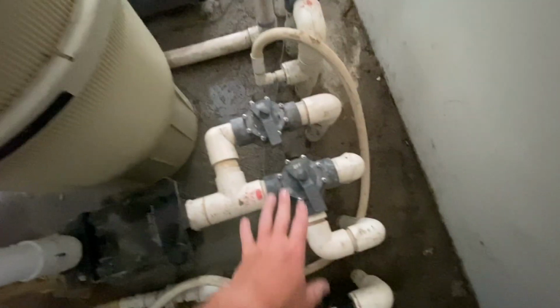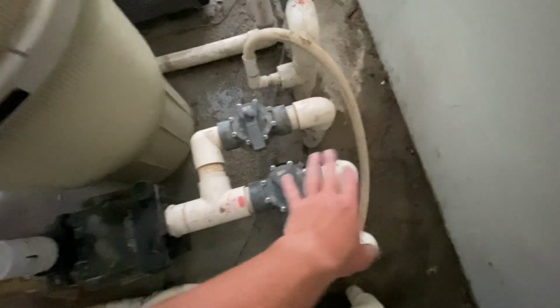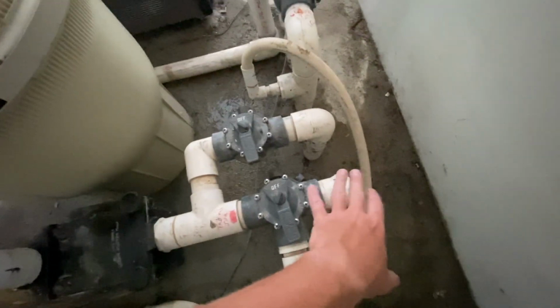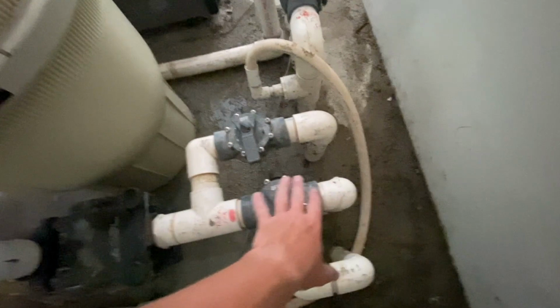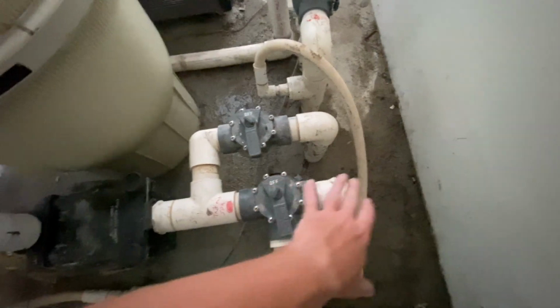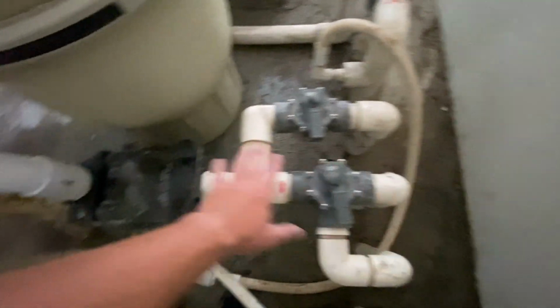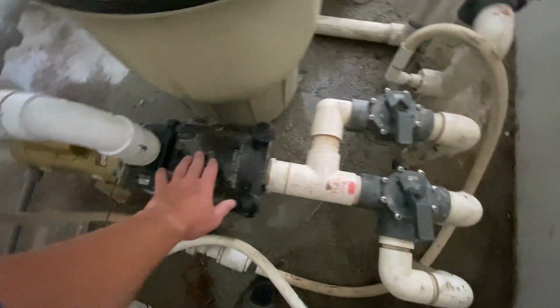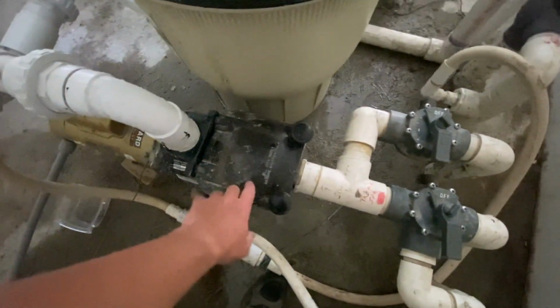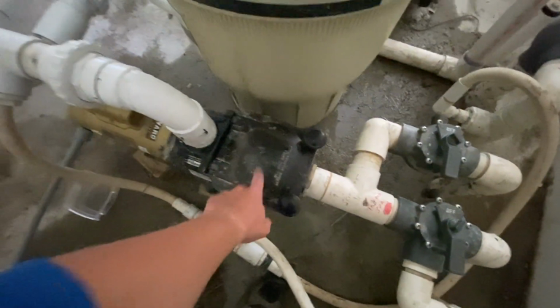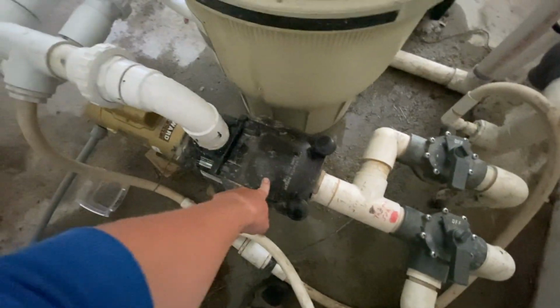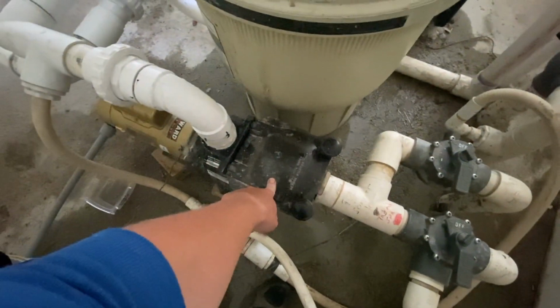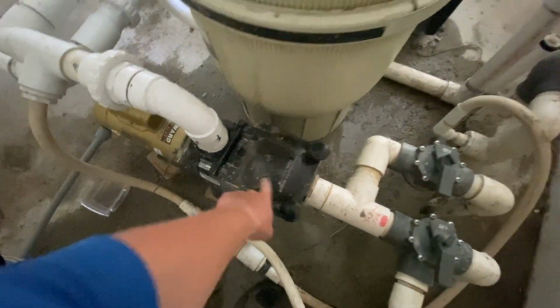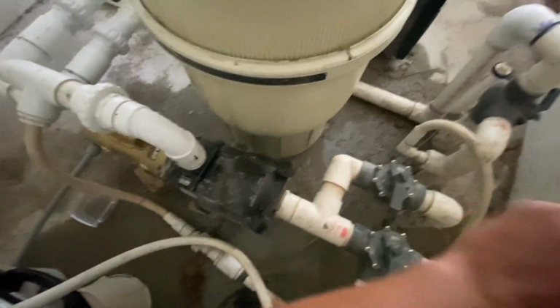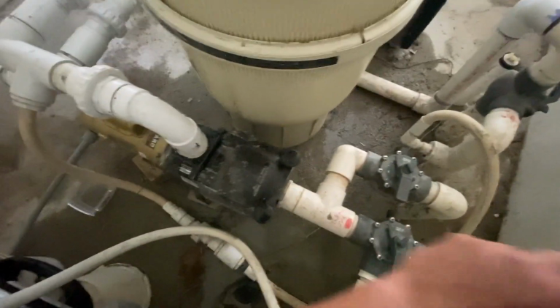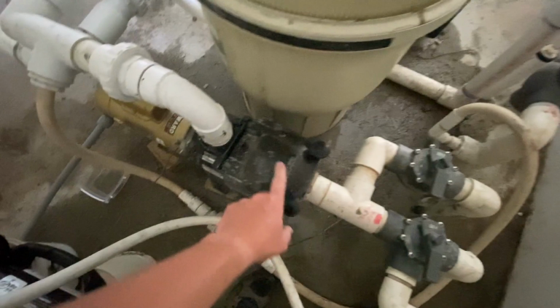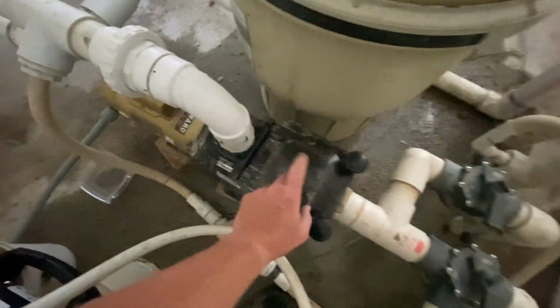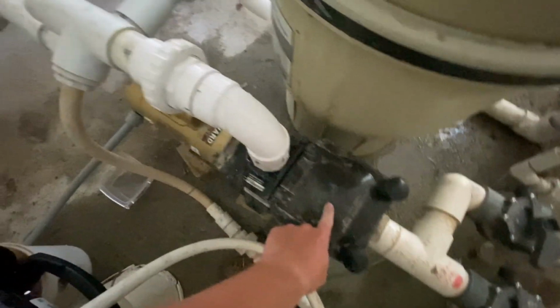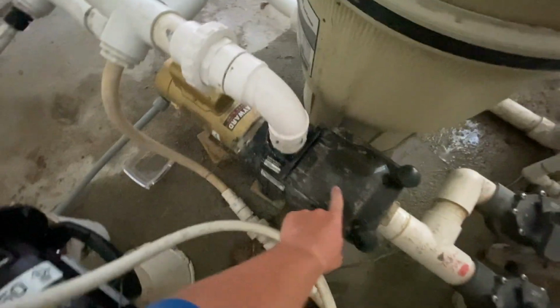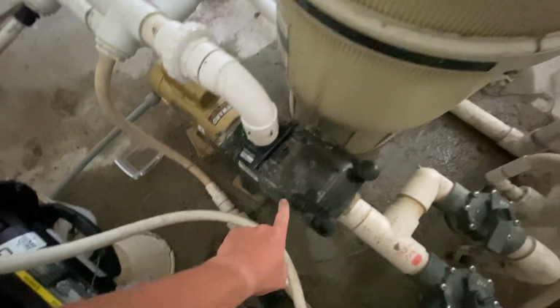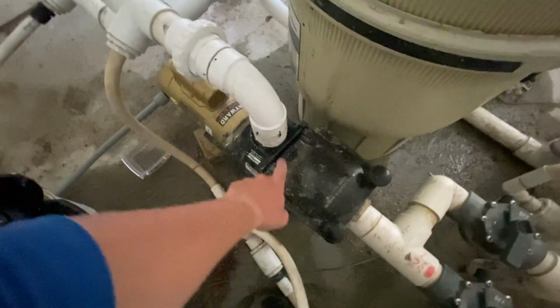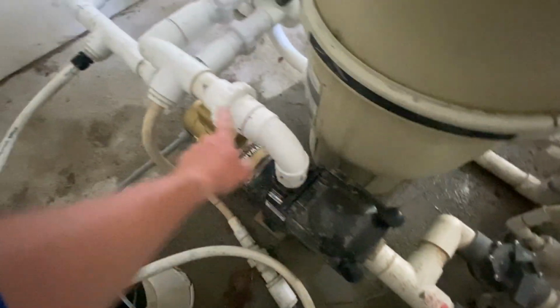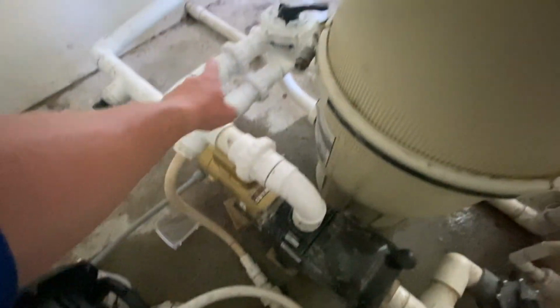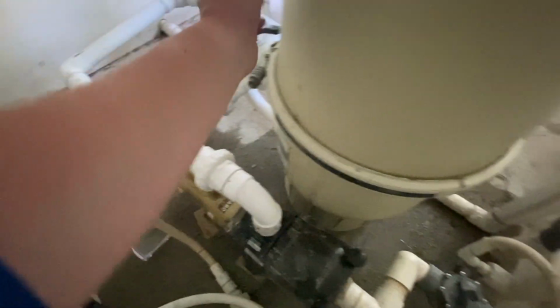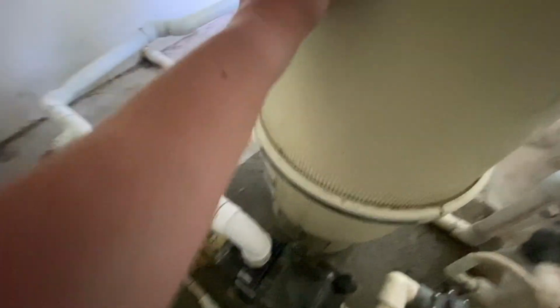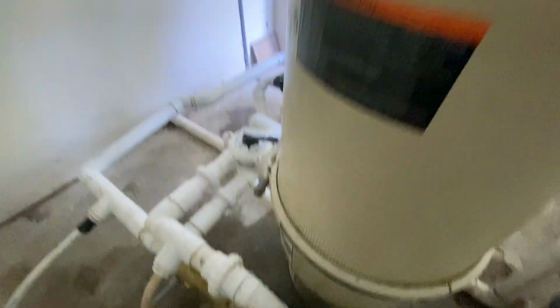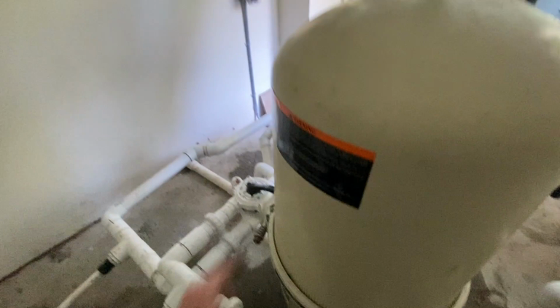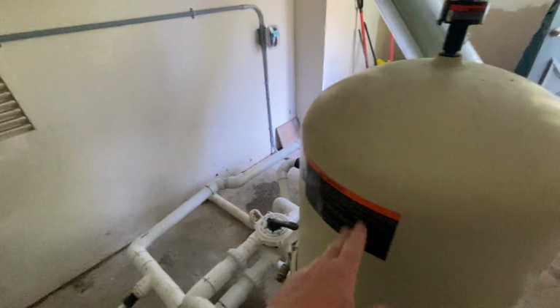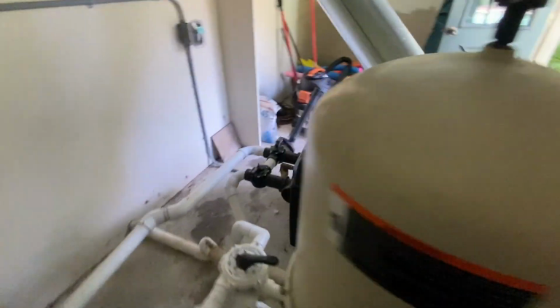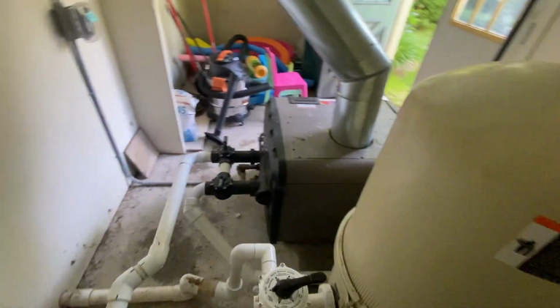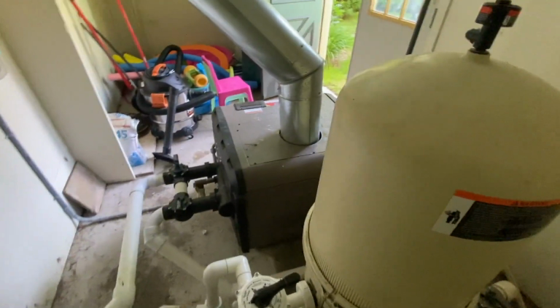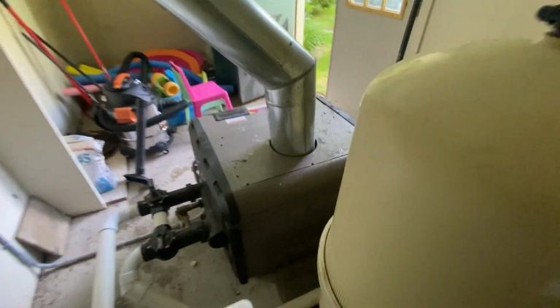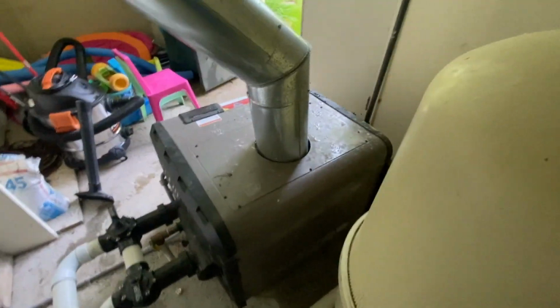The water's going to come out of your skimmers into your pump. There's a secondary basket in here, so anything that doesn't get caught in your skimmers is going to get caught in the pump basket. Then it's going to come up and go into your filter.